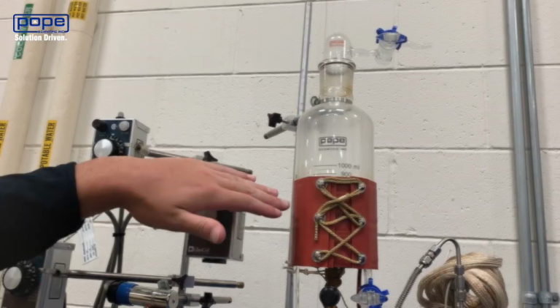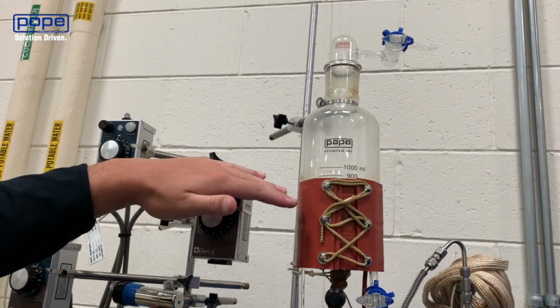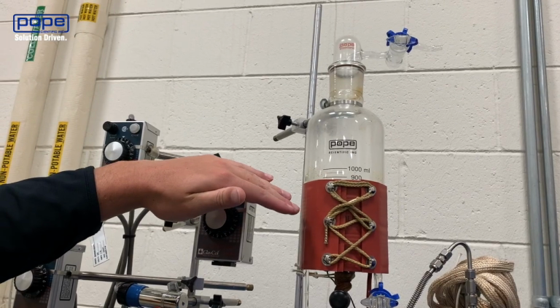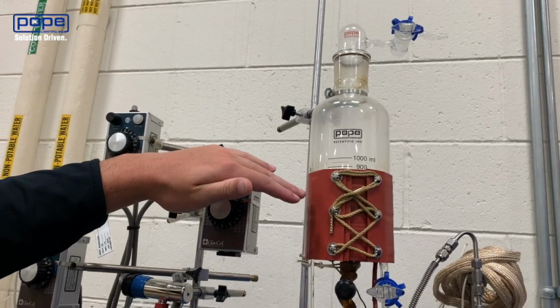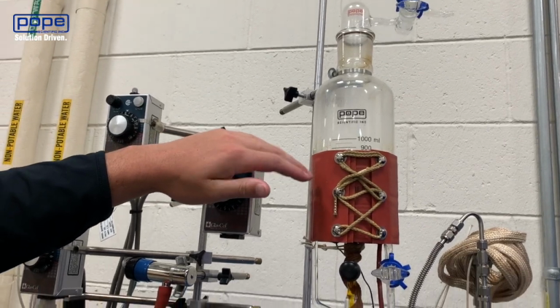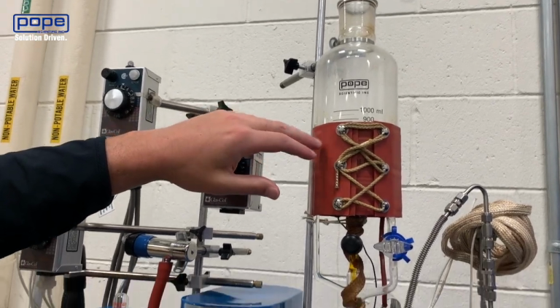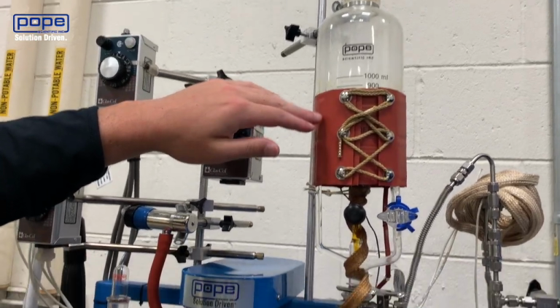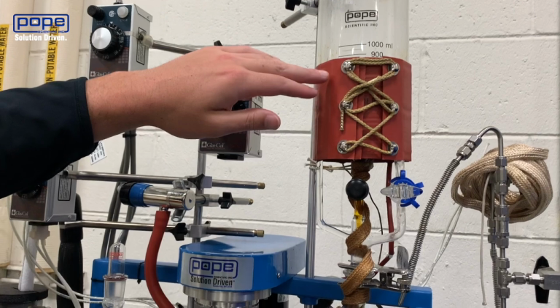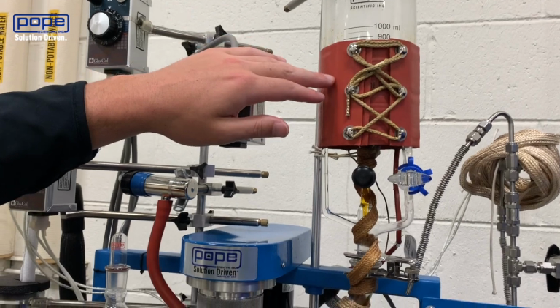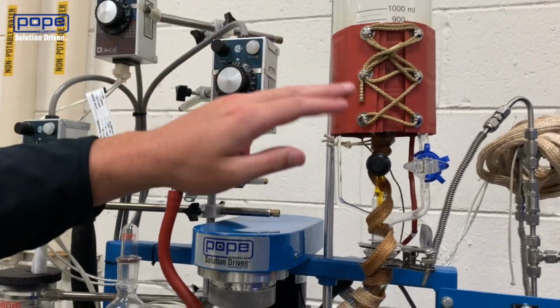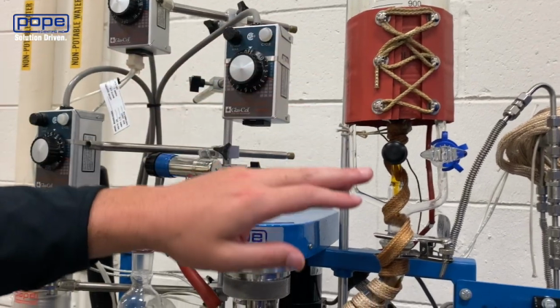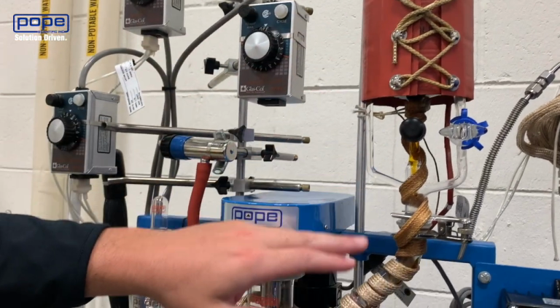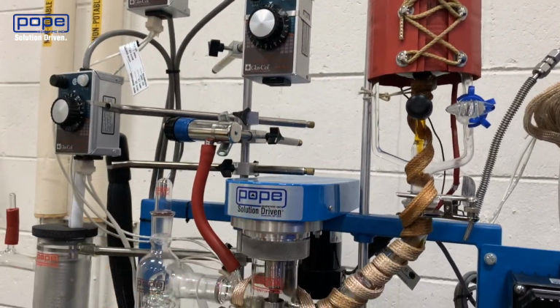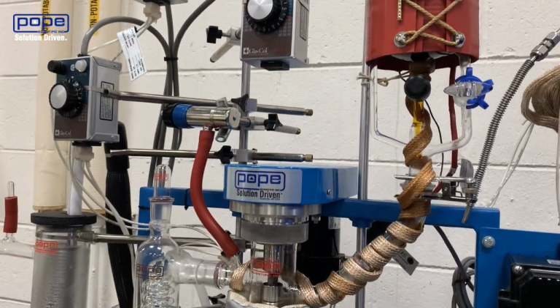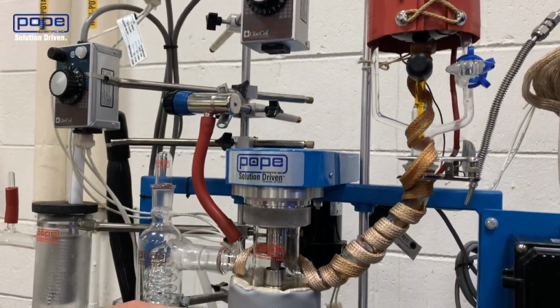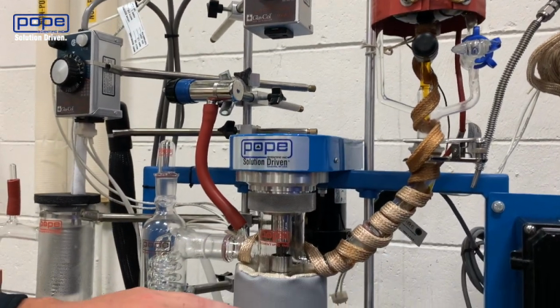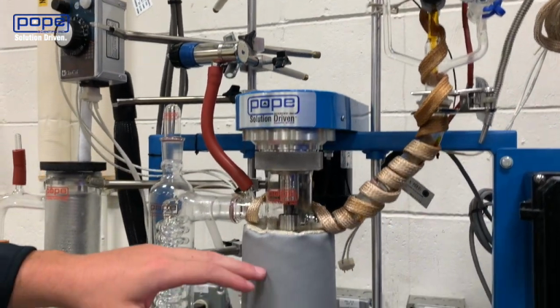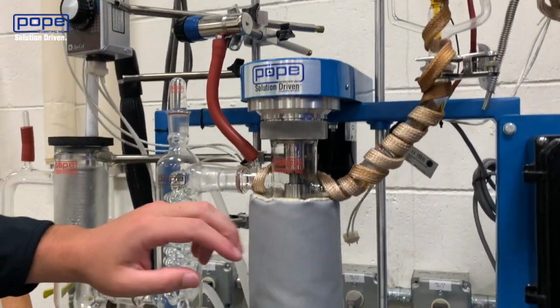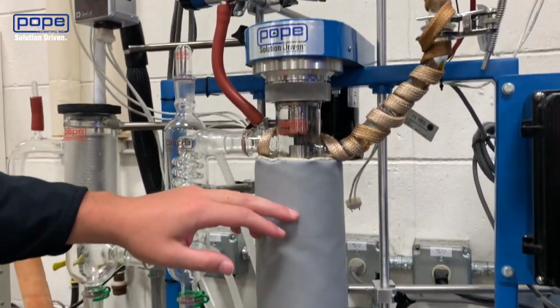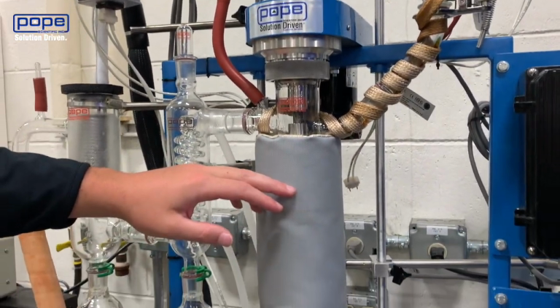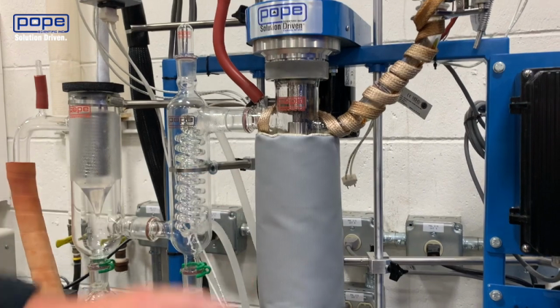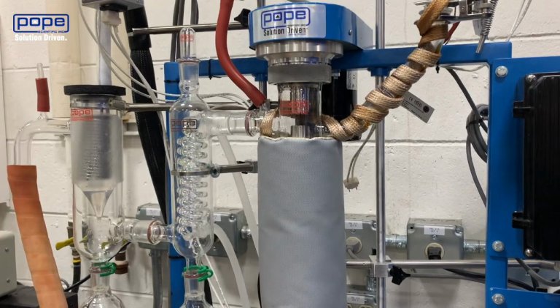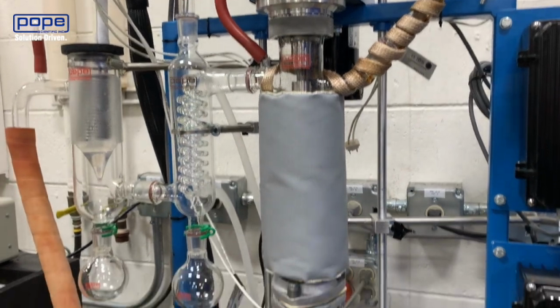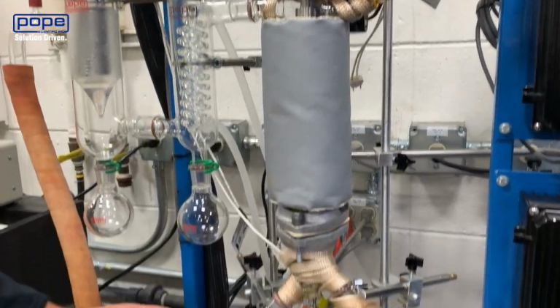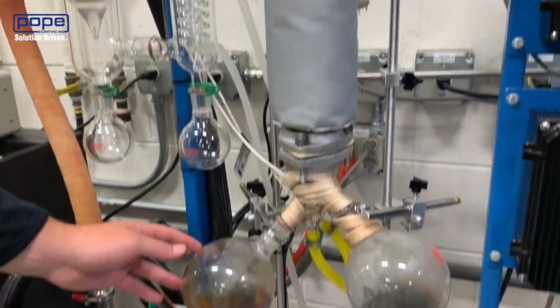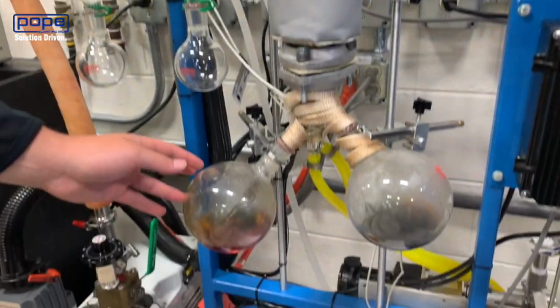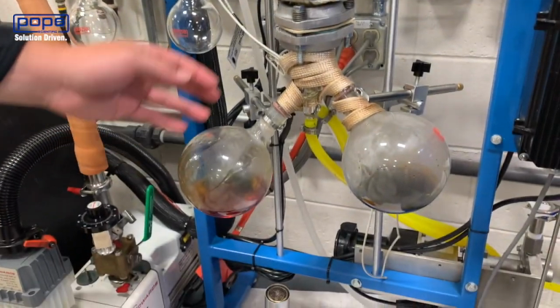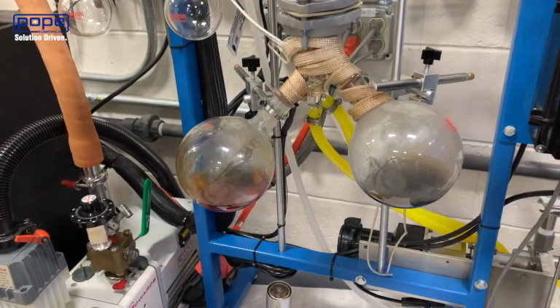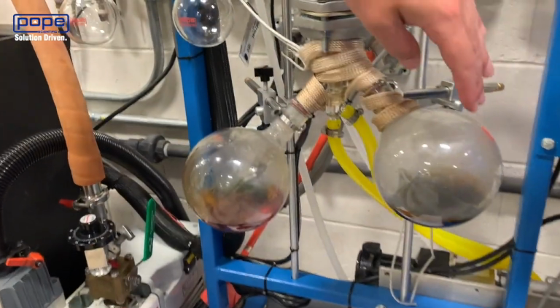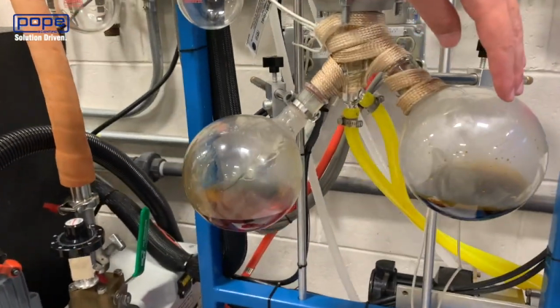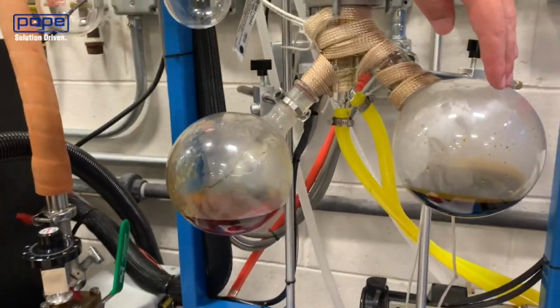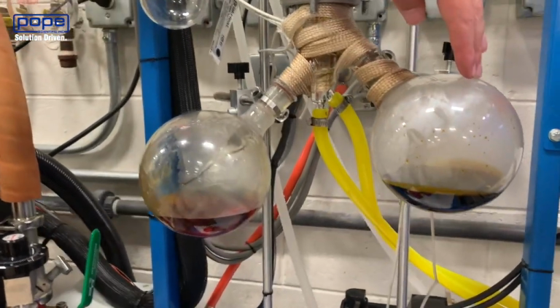As you can see, I have the material loaded in the feed flask and it's feeding down into the main column. This is where you're going to be separating your CBD from the rest of your residue material — the waste.